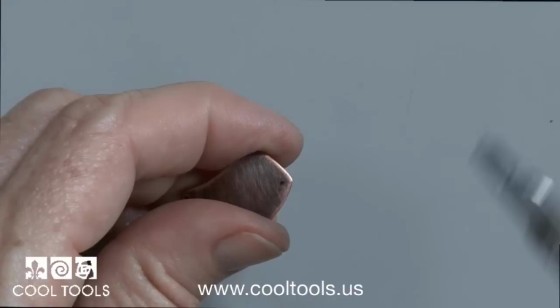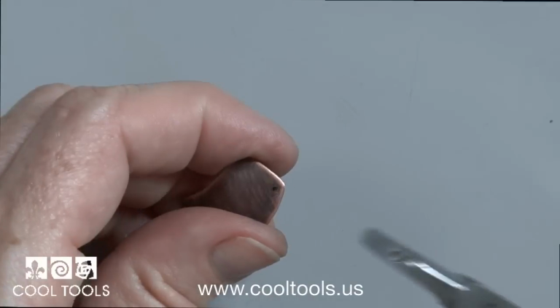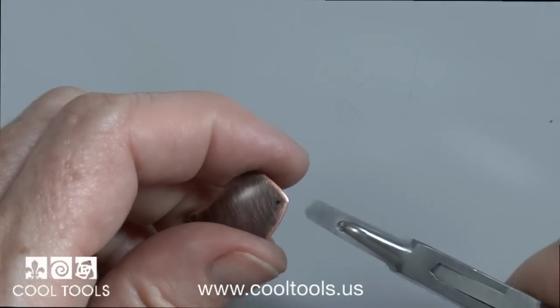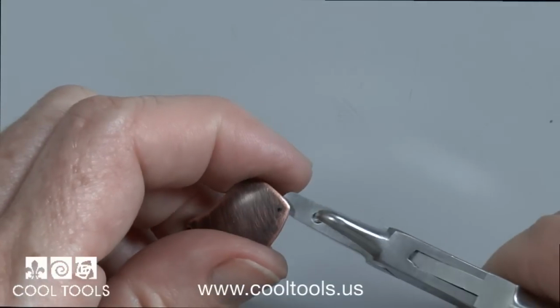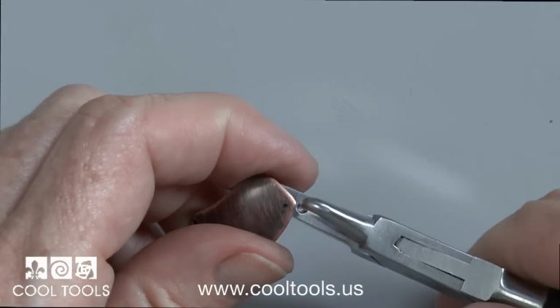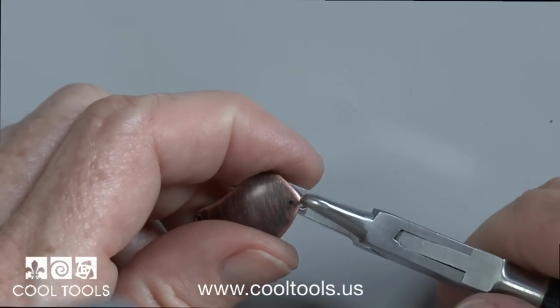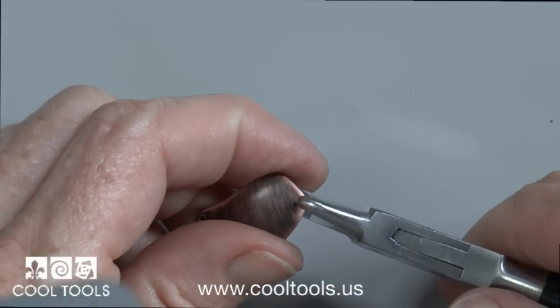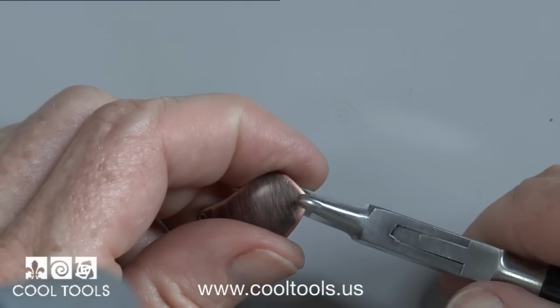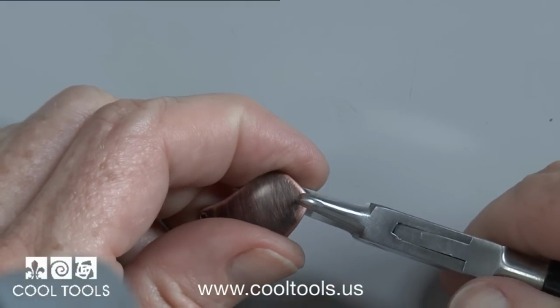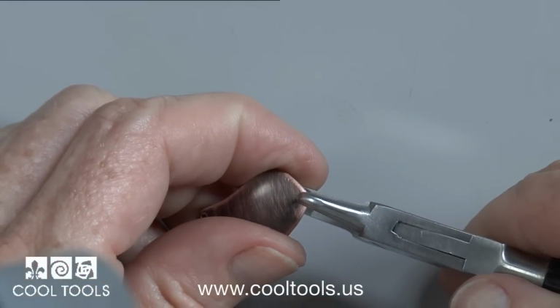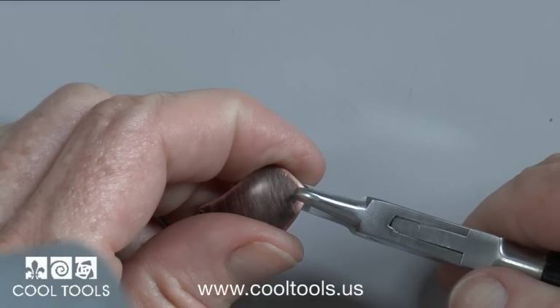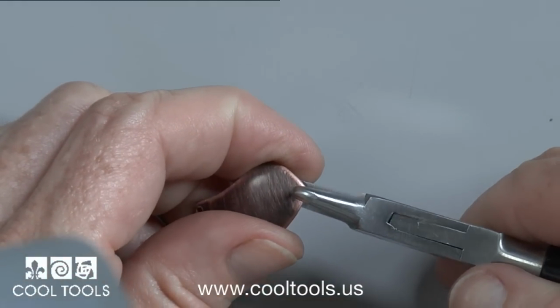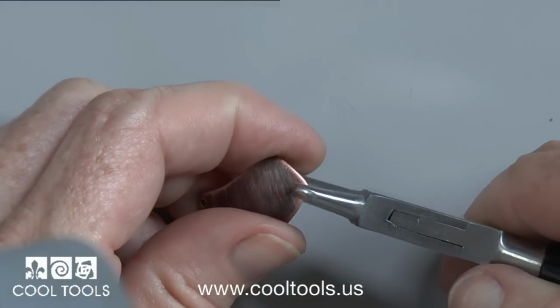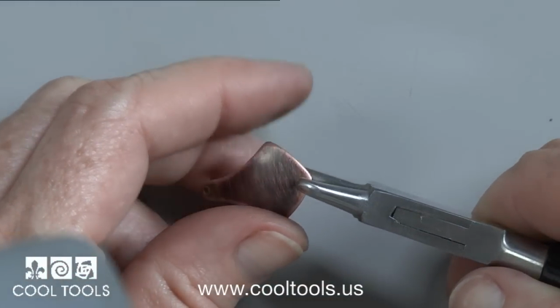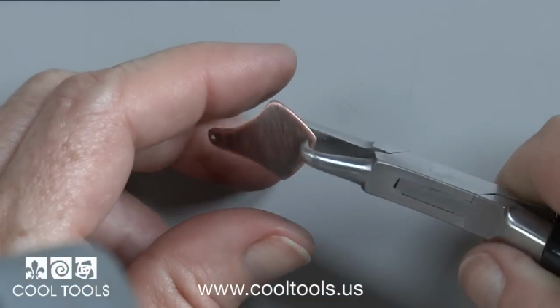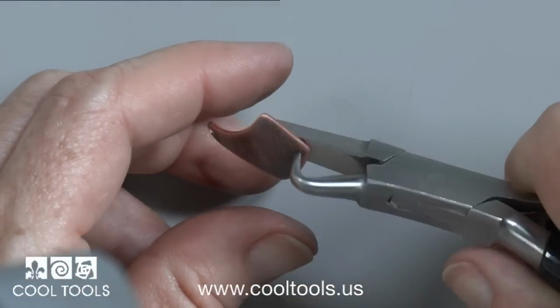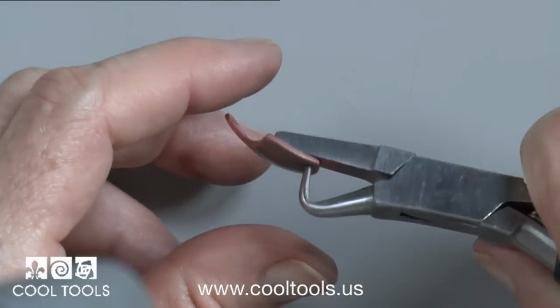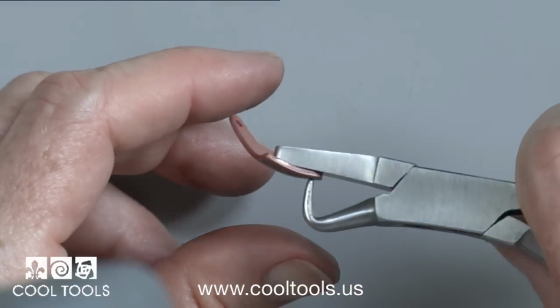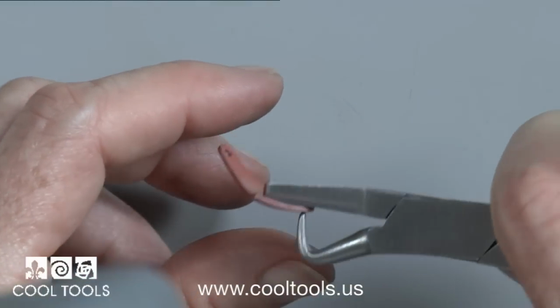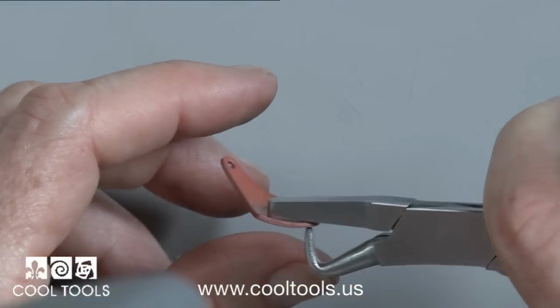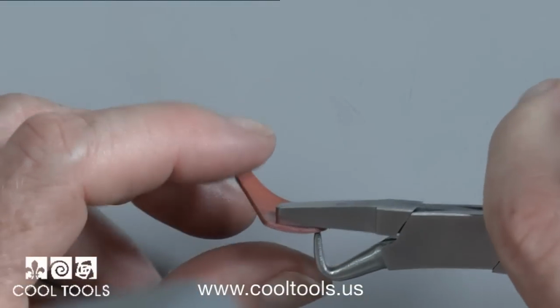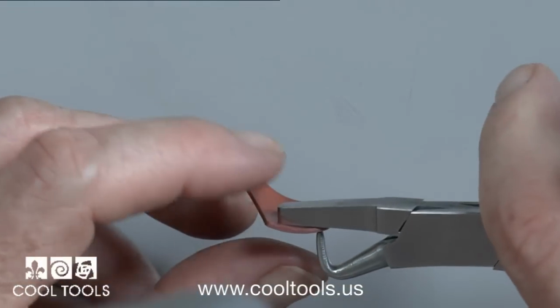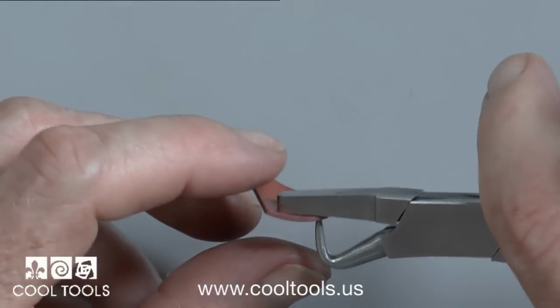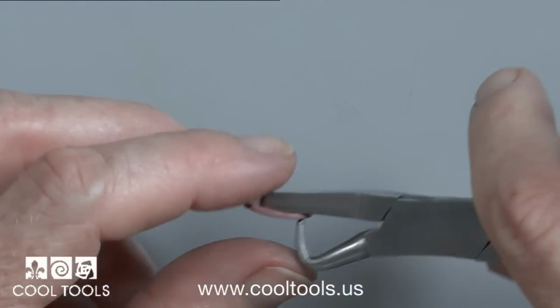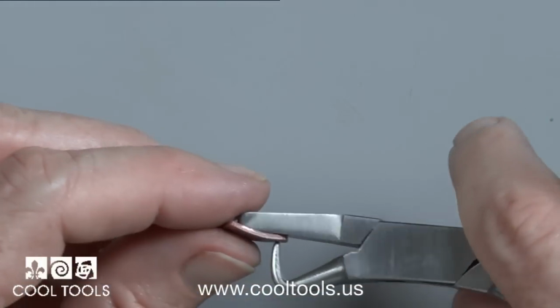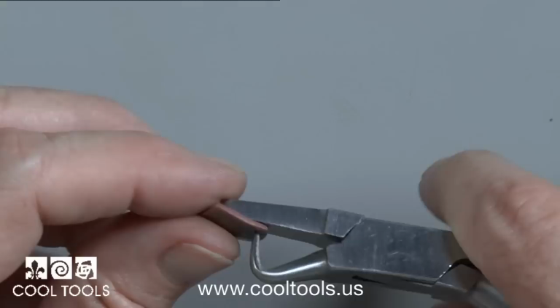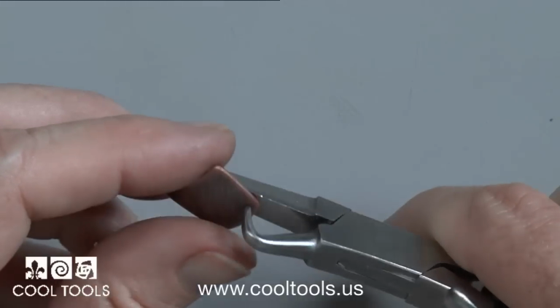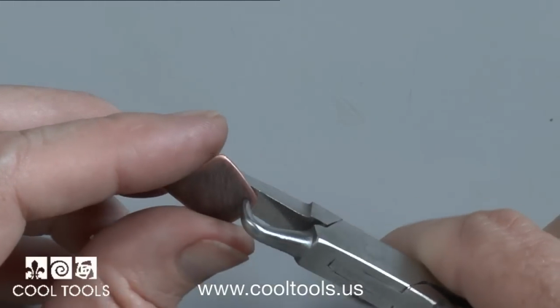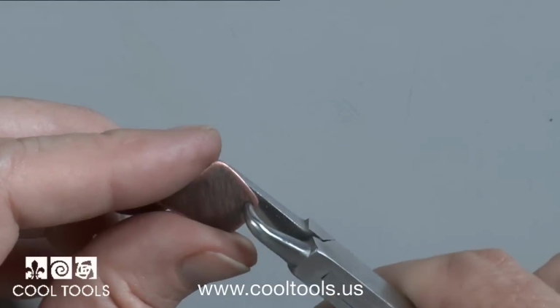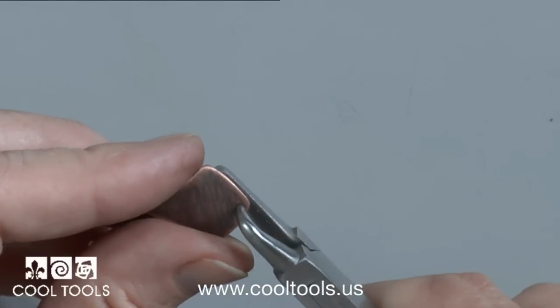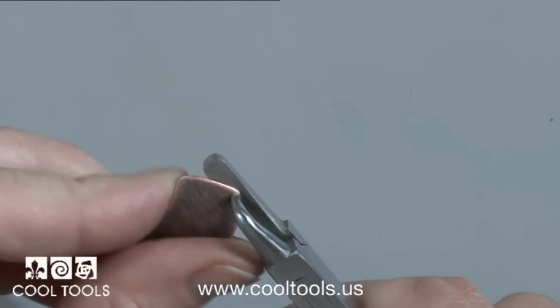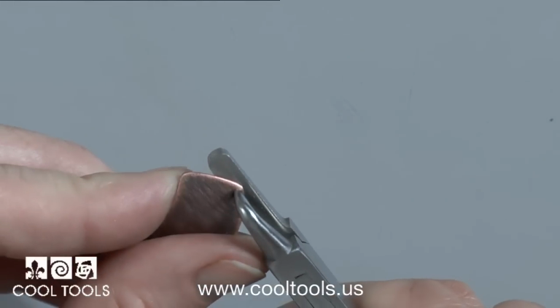On a piece like this that's already curved, I would want to turn it so that I had the least chance of leaving a mark on the back side.